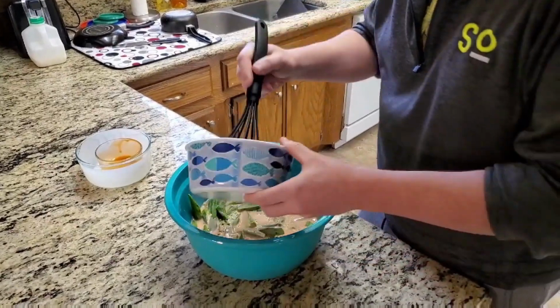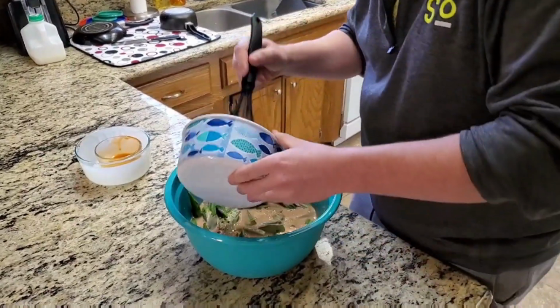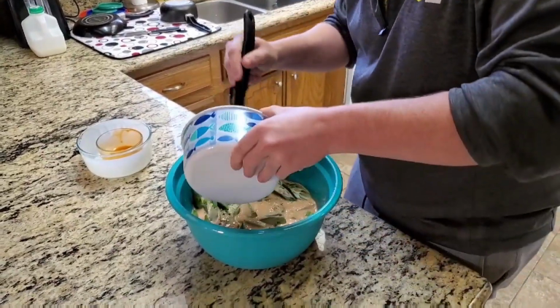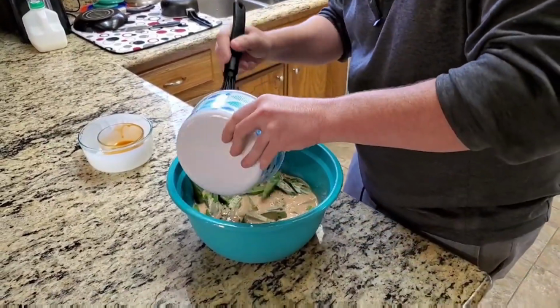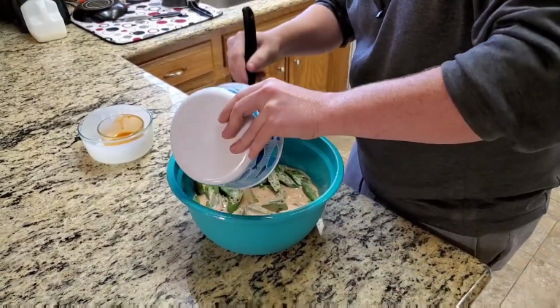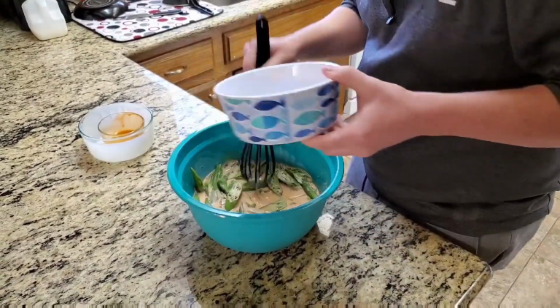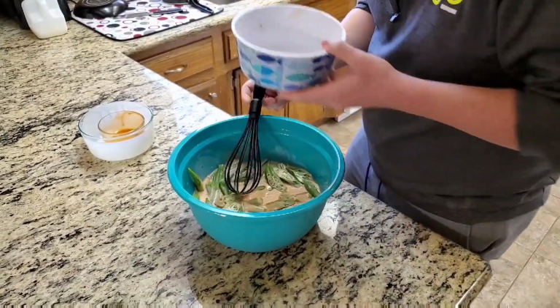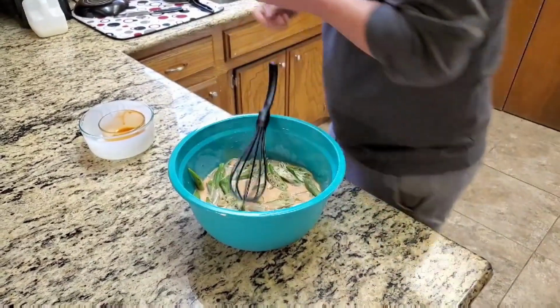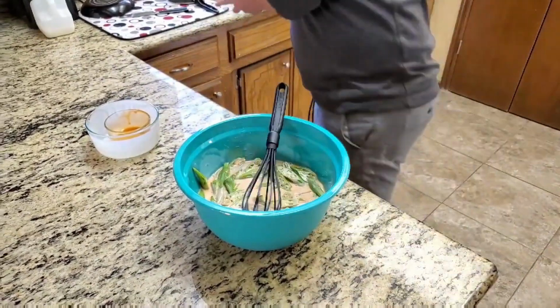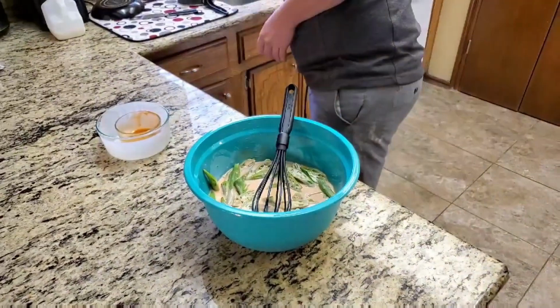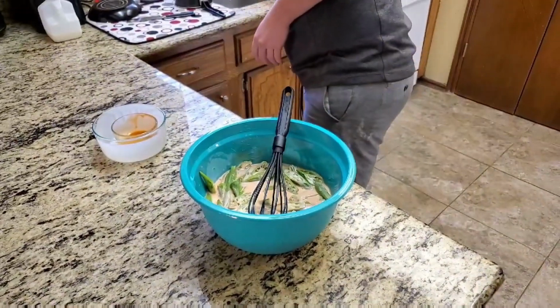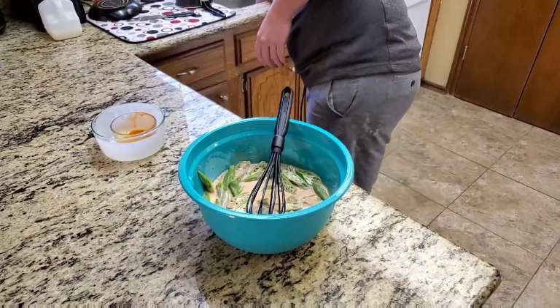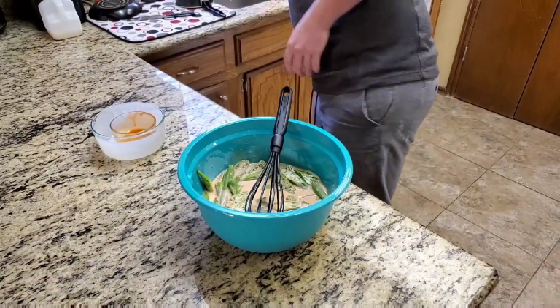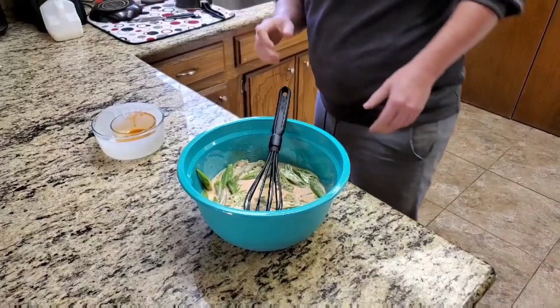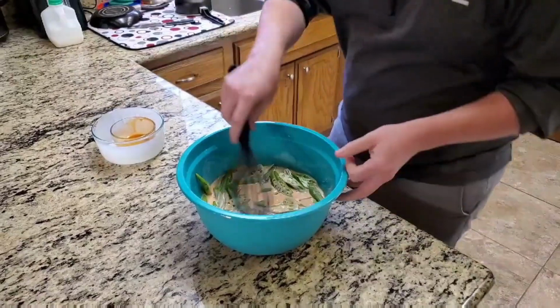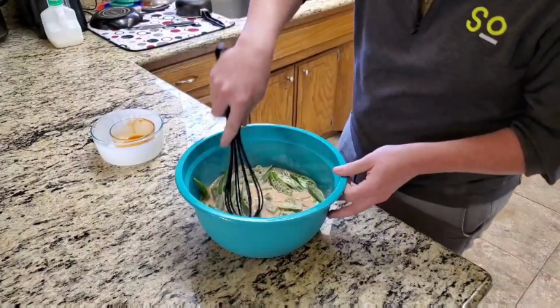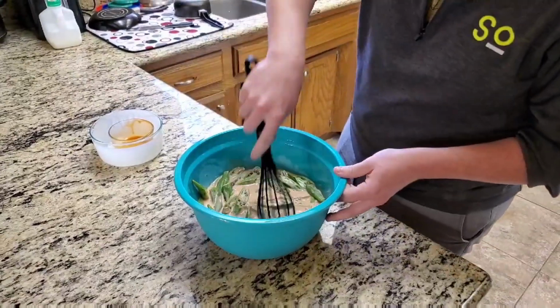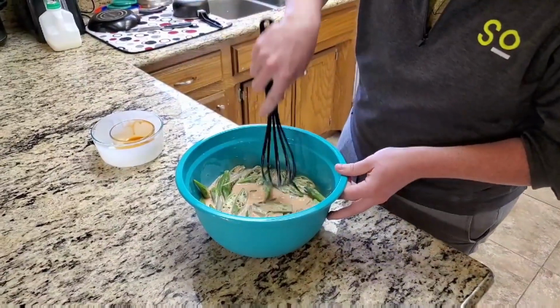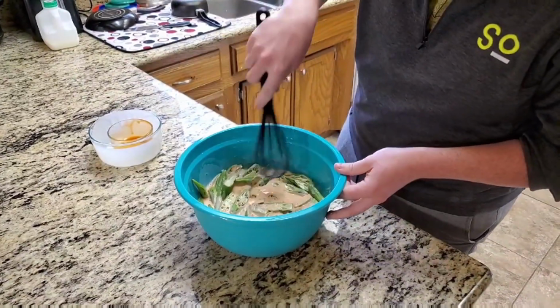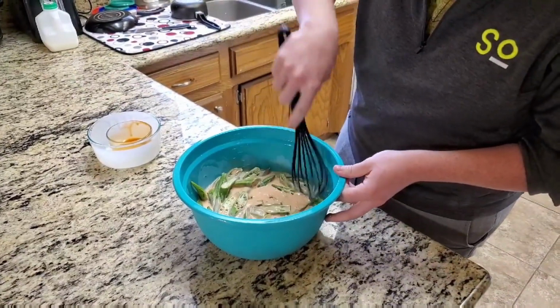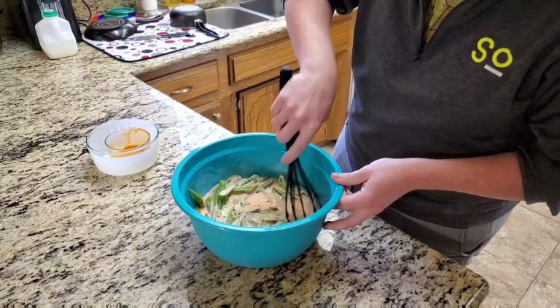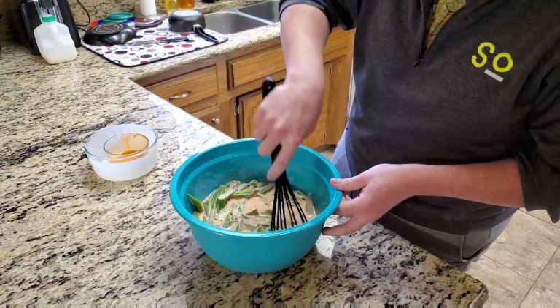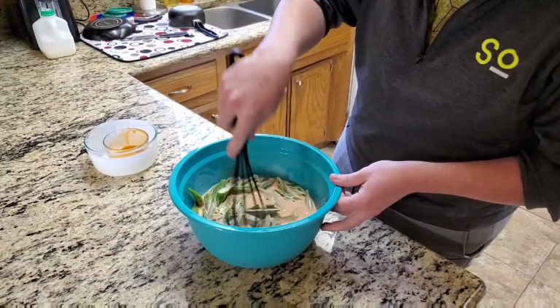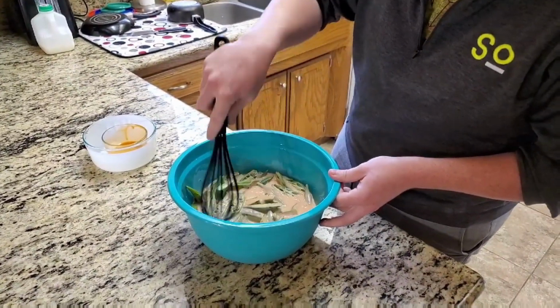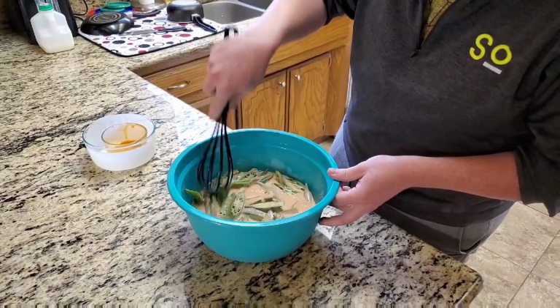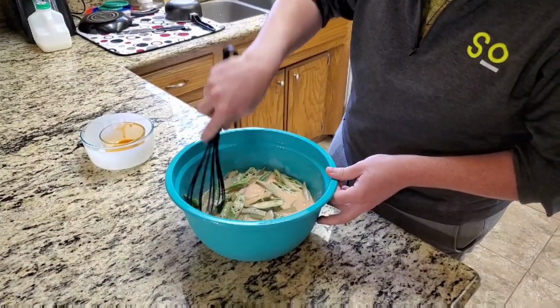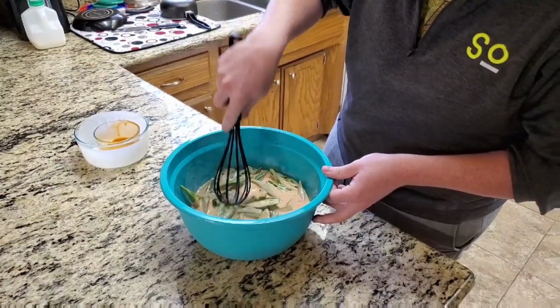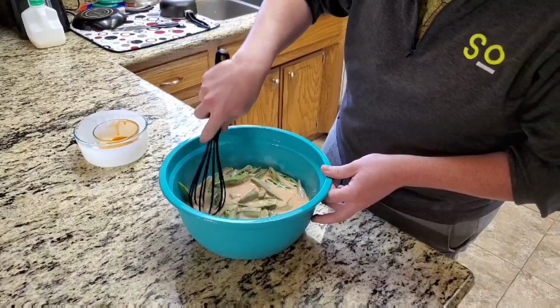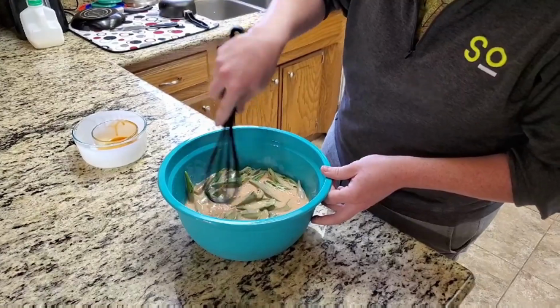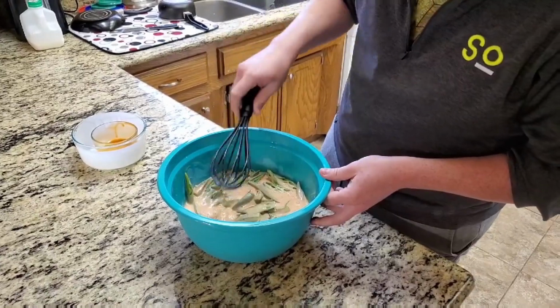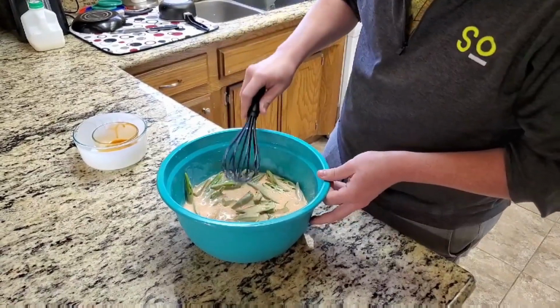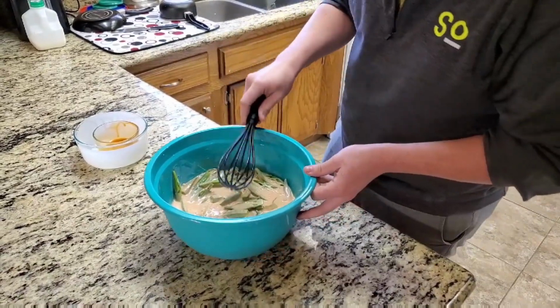Get all of that in there. We're going to set that aside and let this soak for probably 20 to 30 minutes and see how it goes from there.